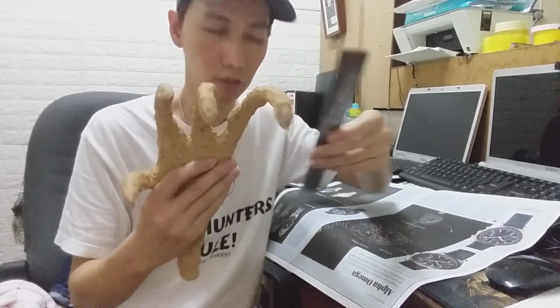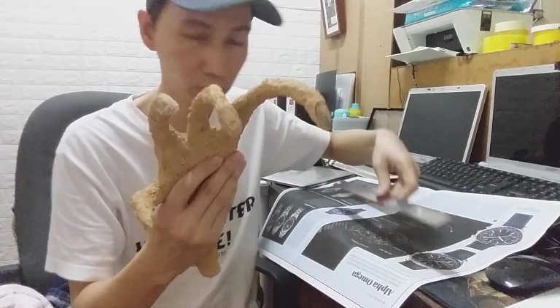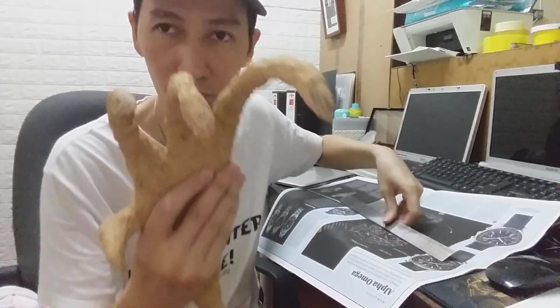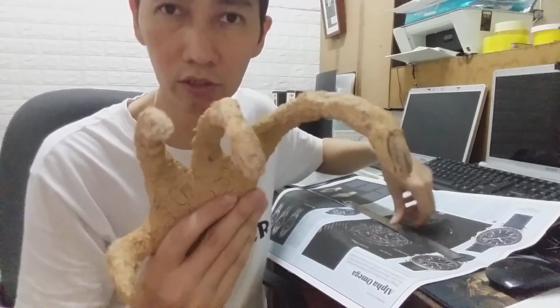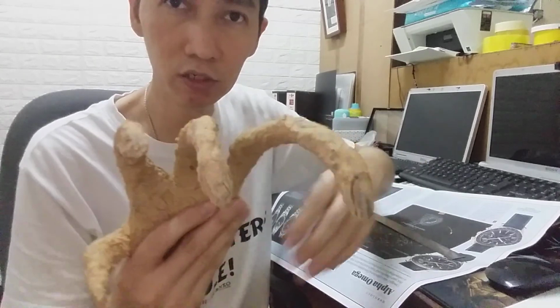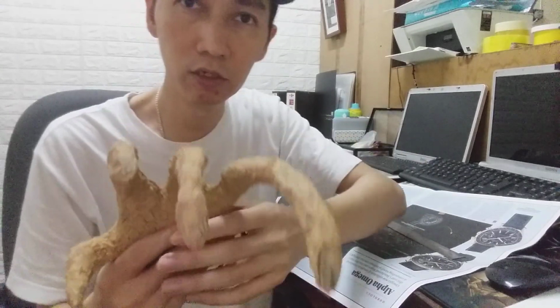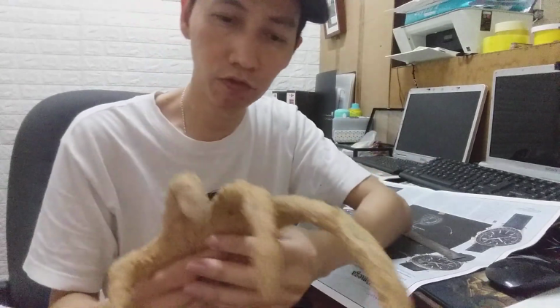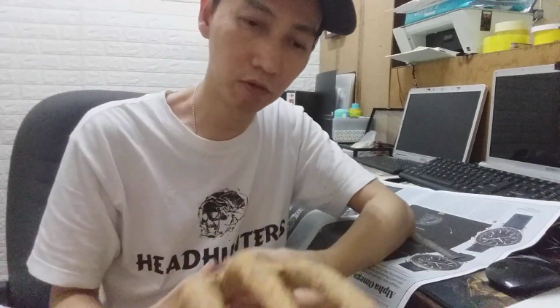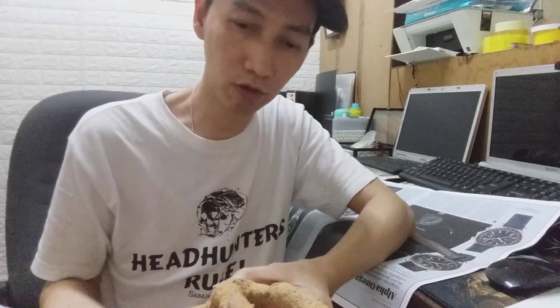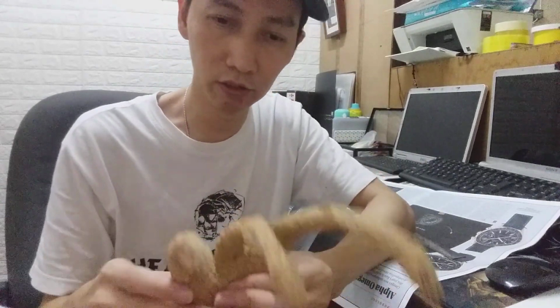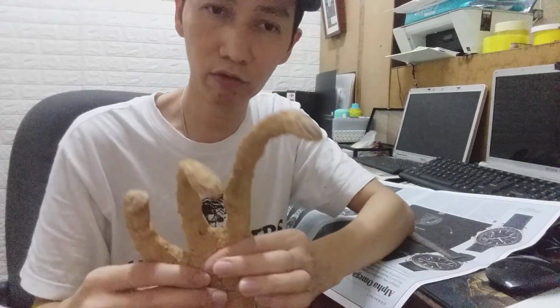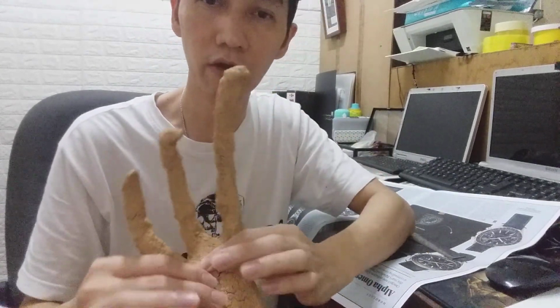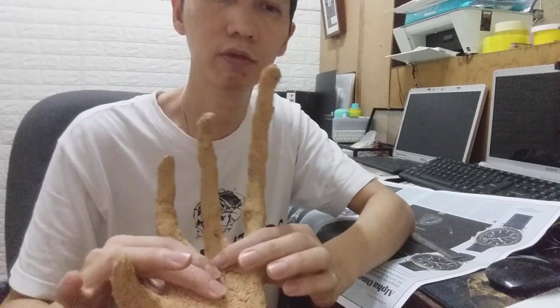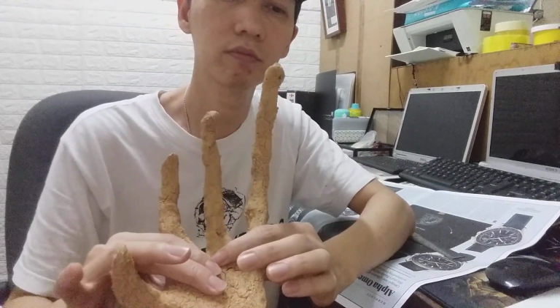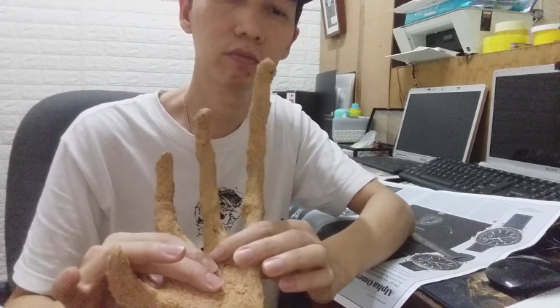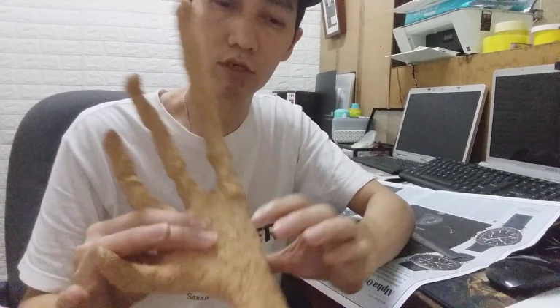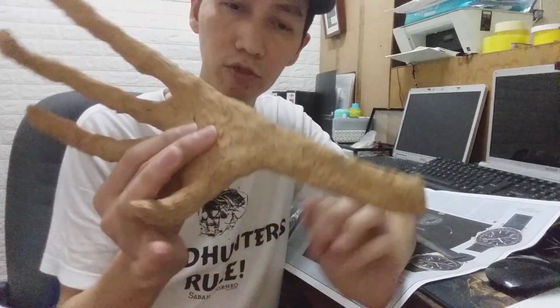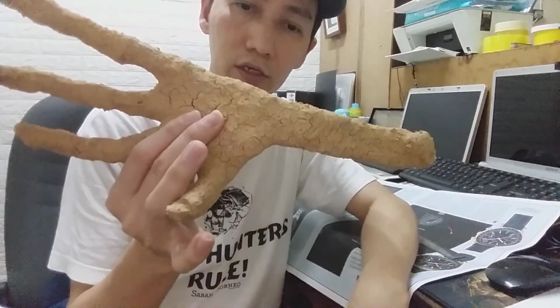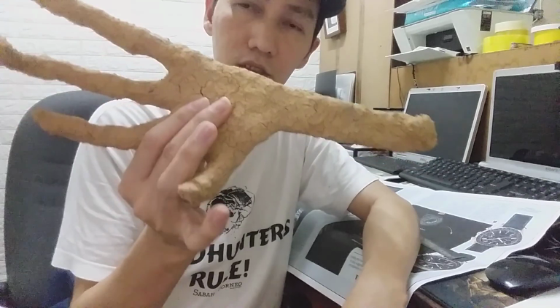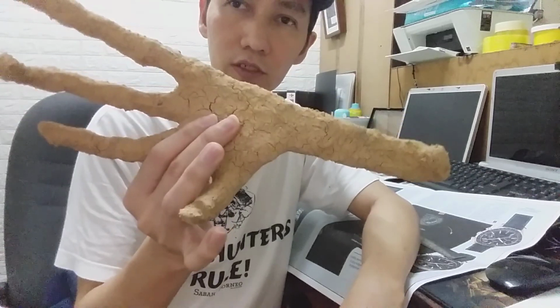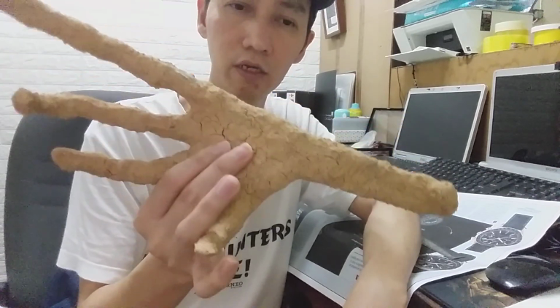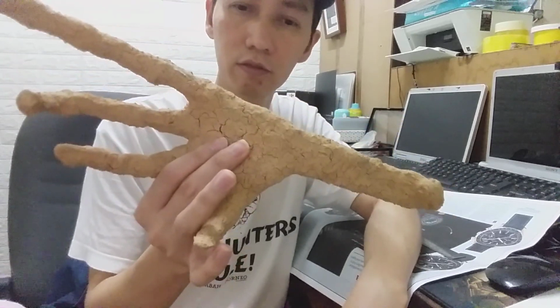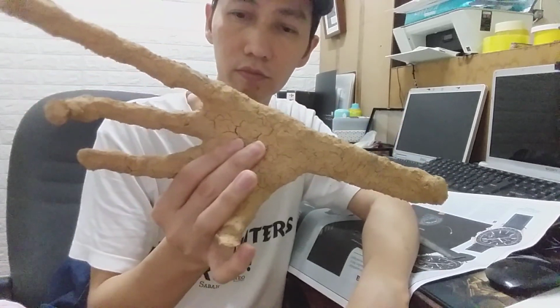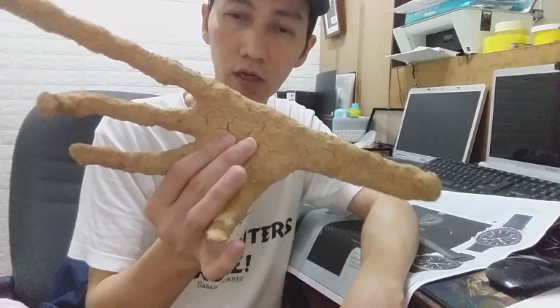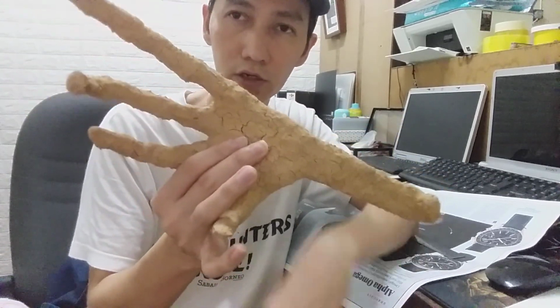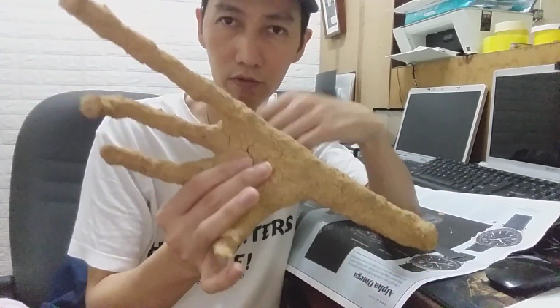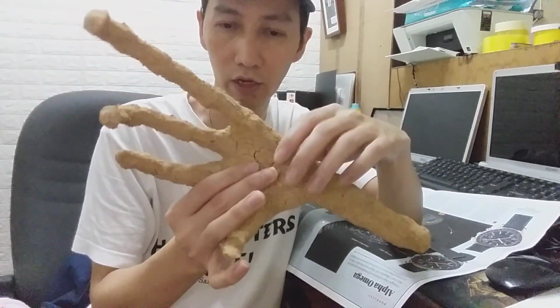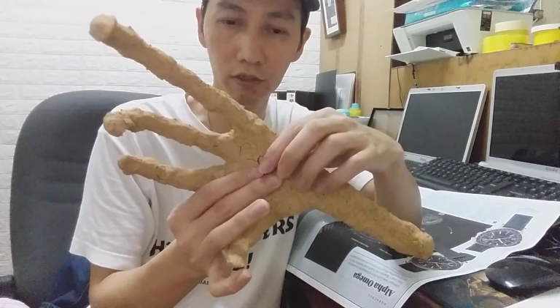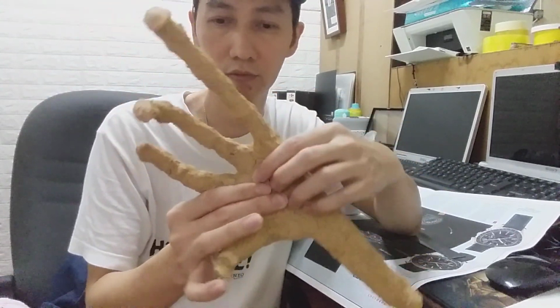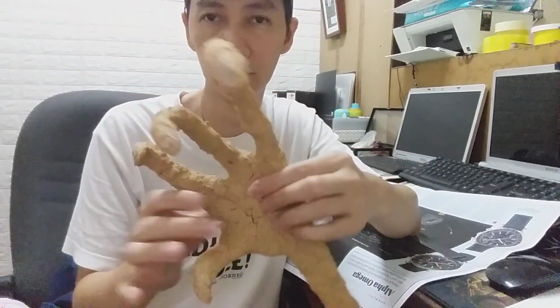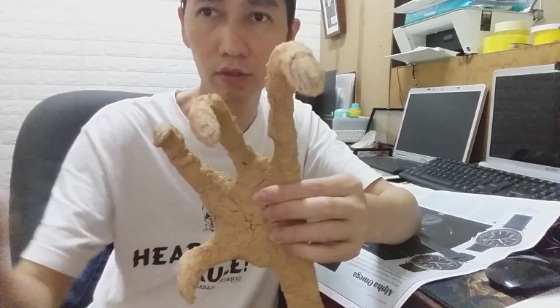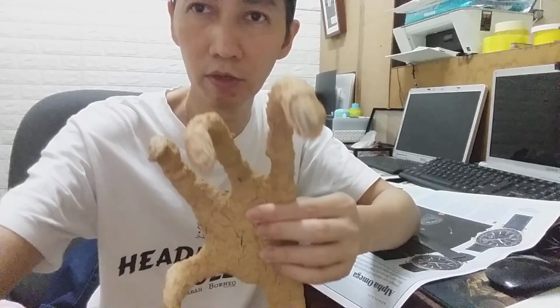I will review a new video very soon with all the details I have. Because today is the first day I got this. Thank you.